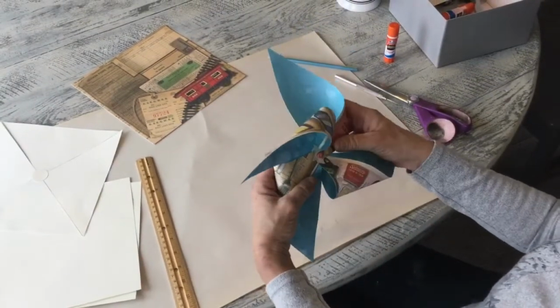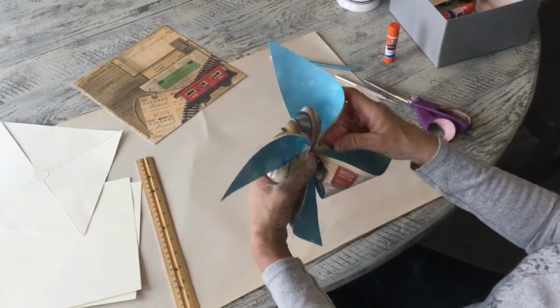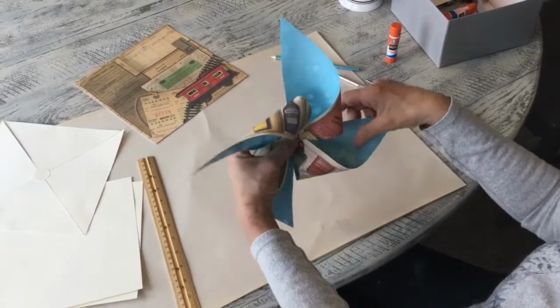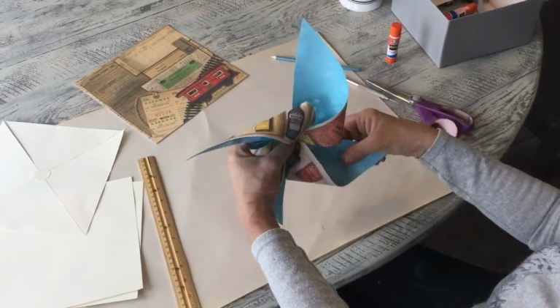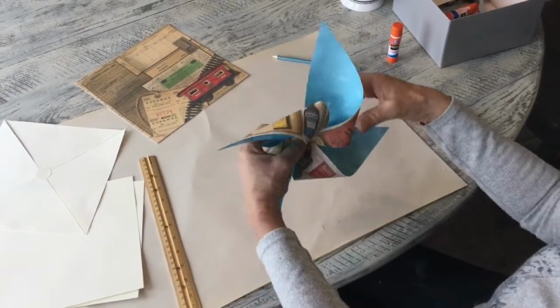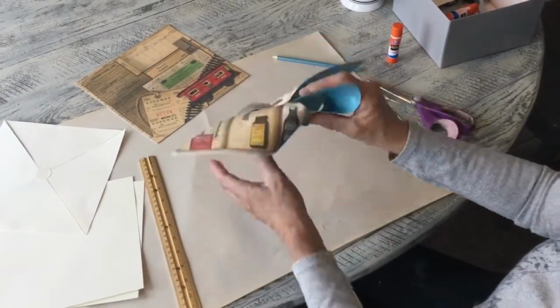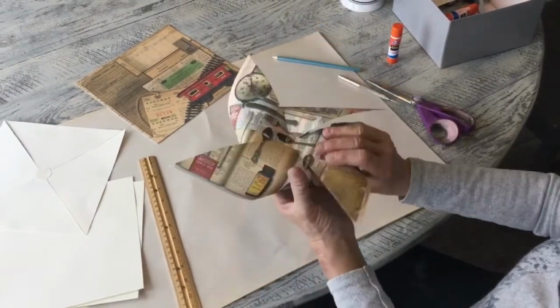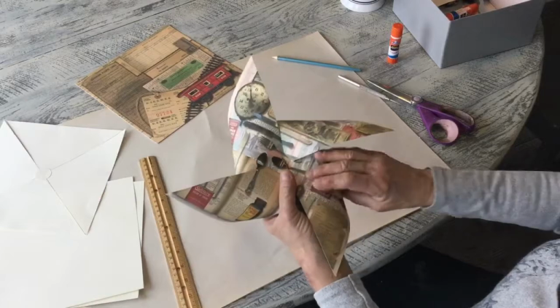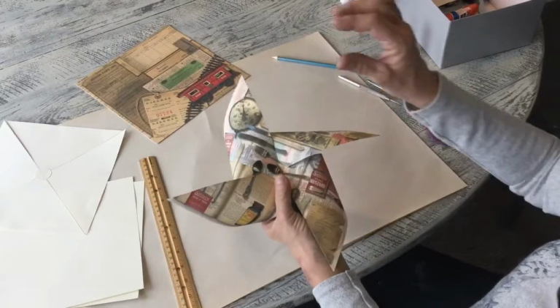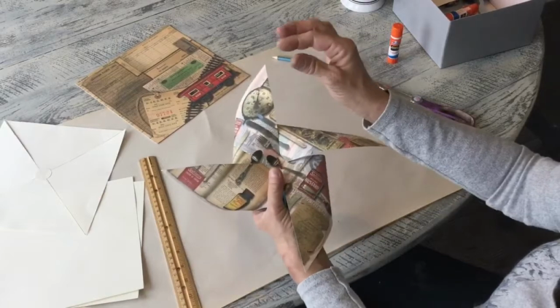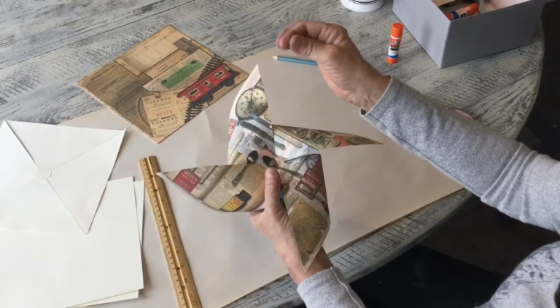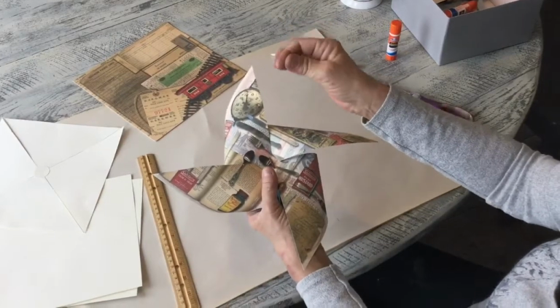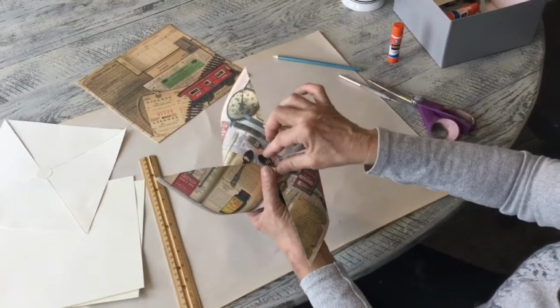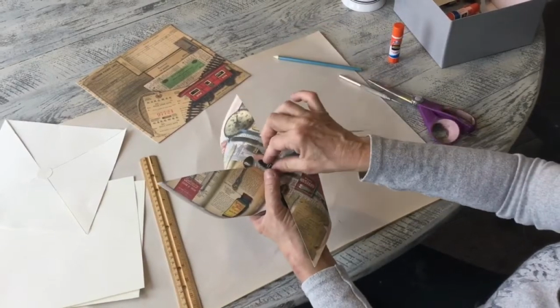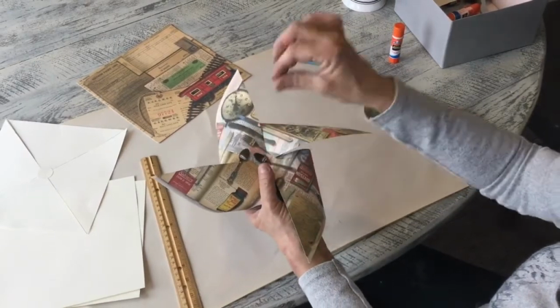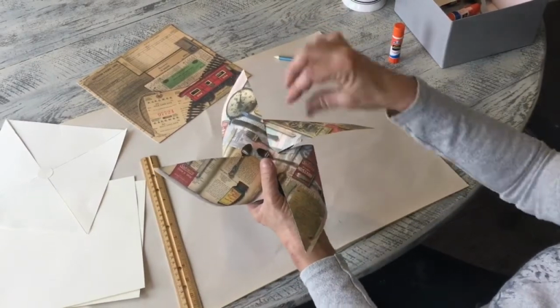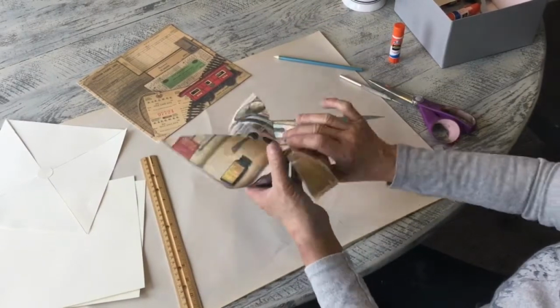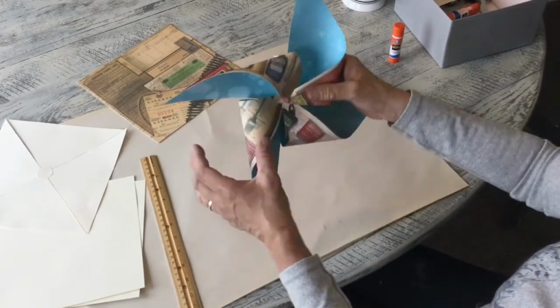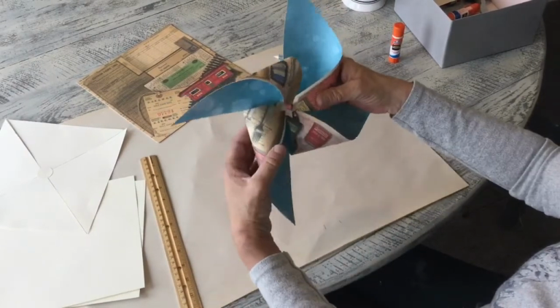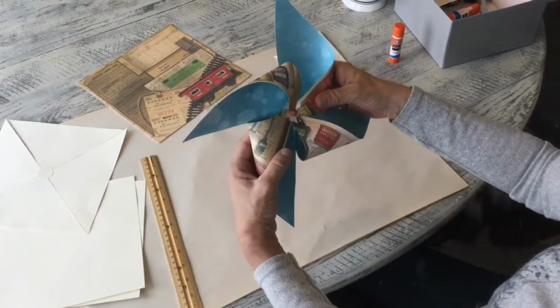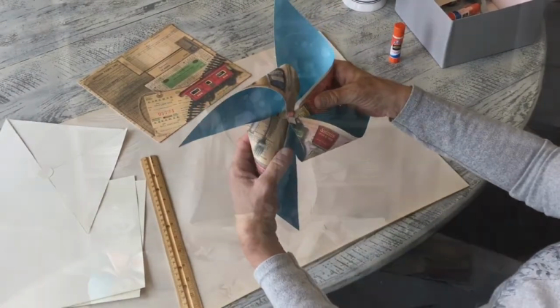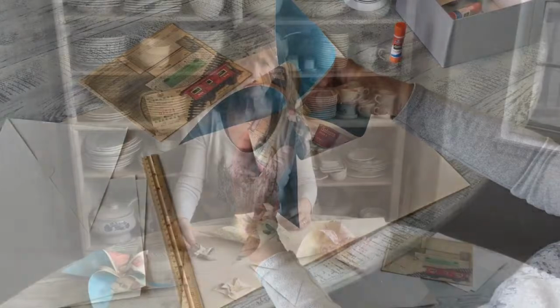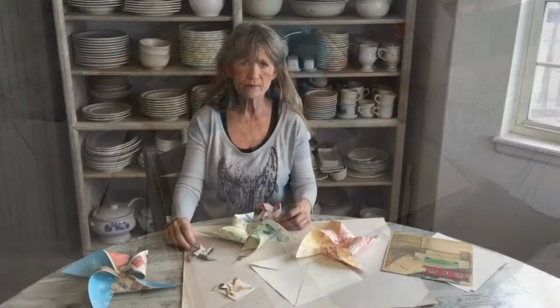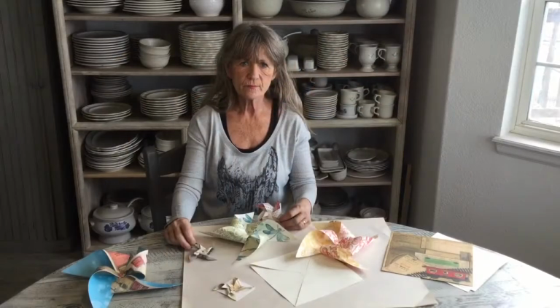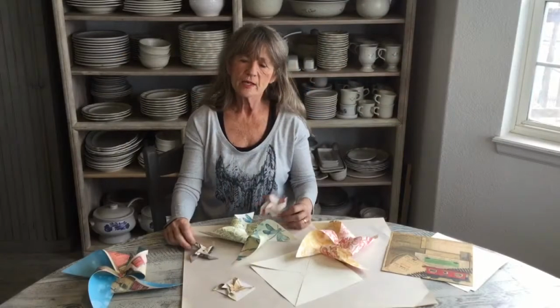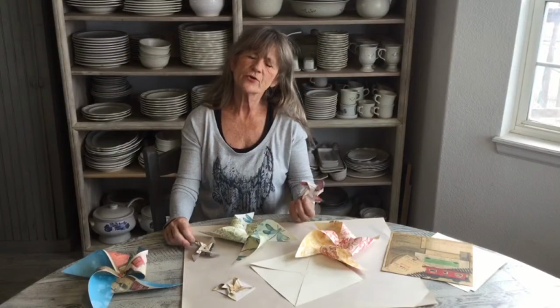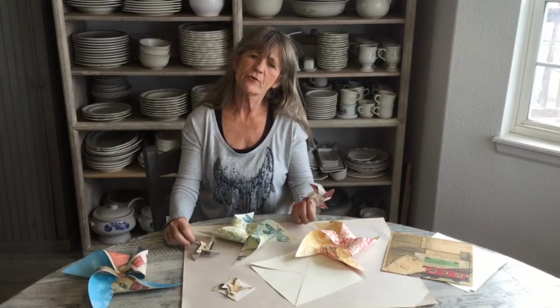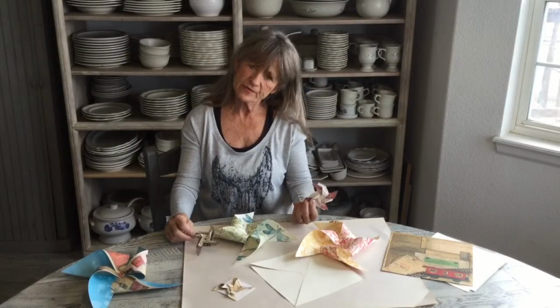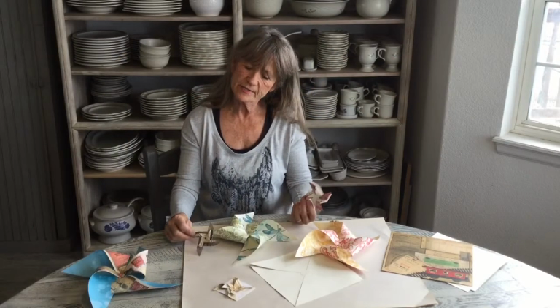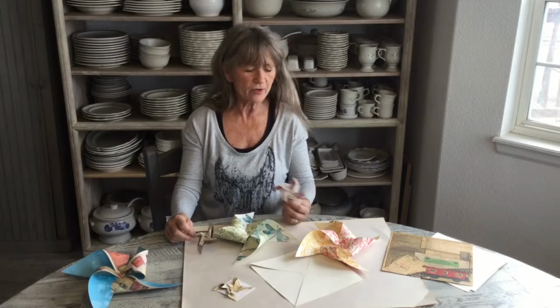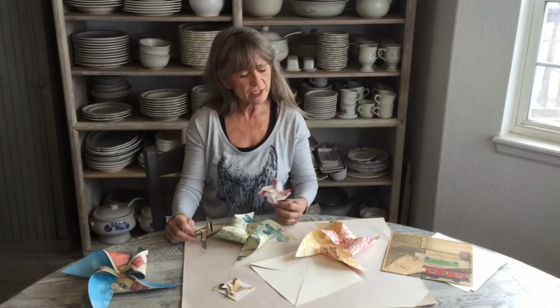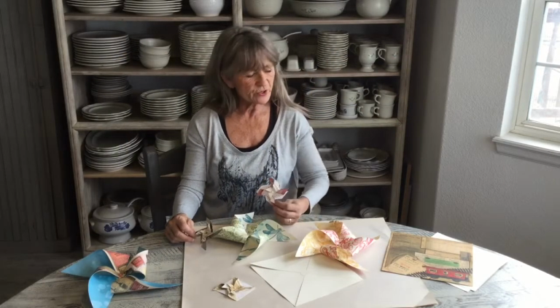If you're gonna put this through a straw or something else, at this point you'd make sure you had a little hole in your straw and push the brad through your straw as well. You can do all different sizes and all different types.